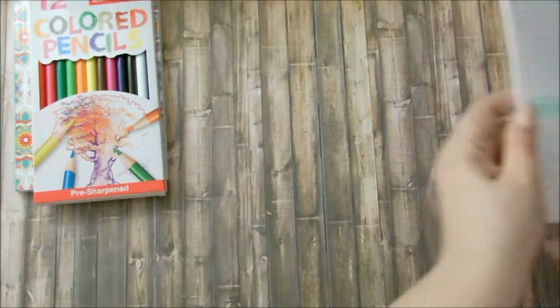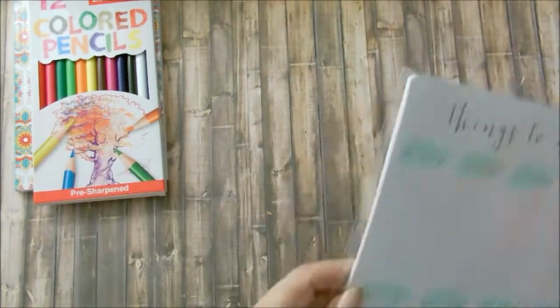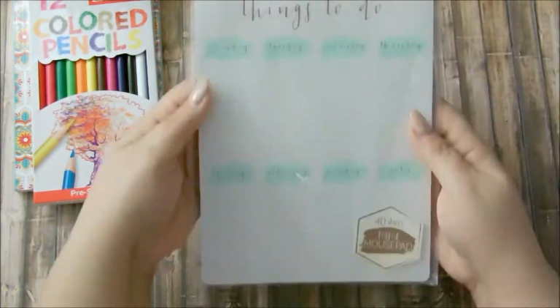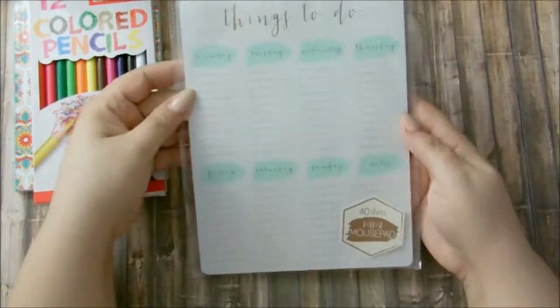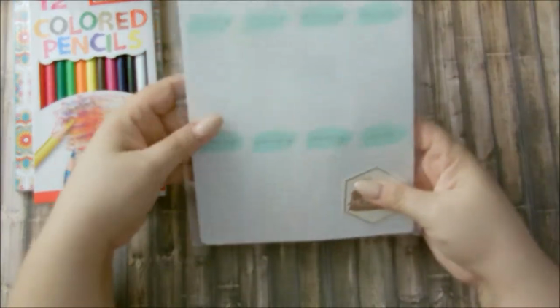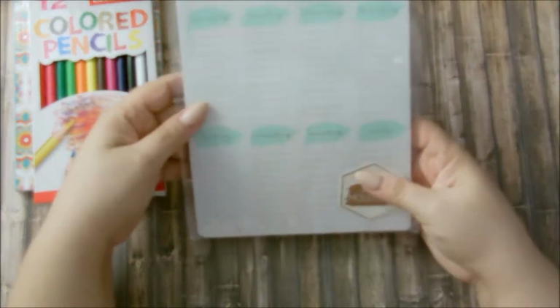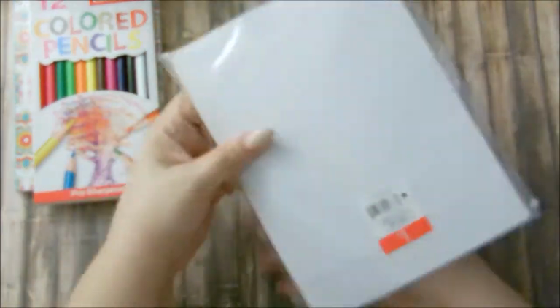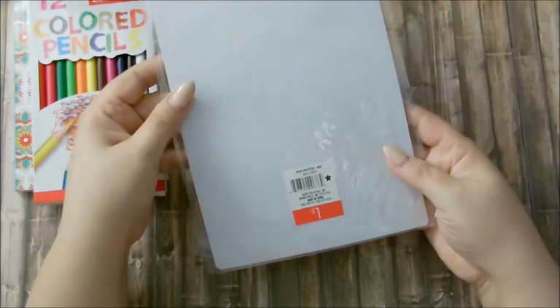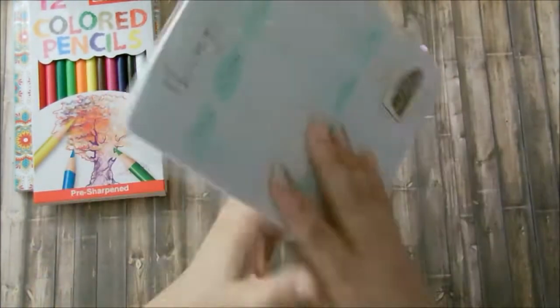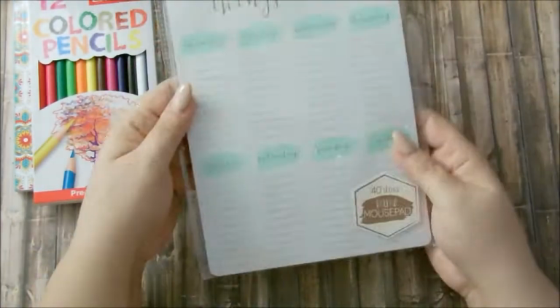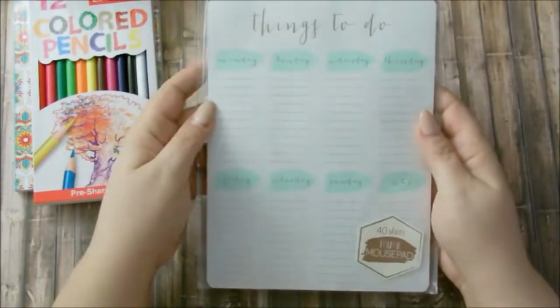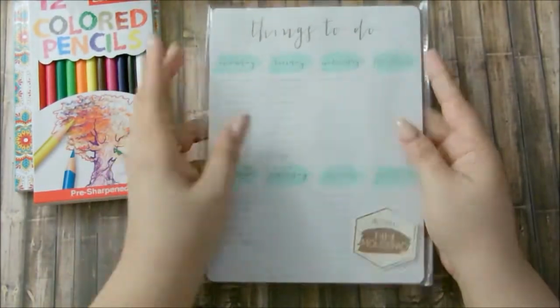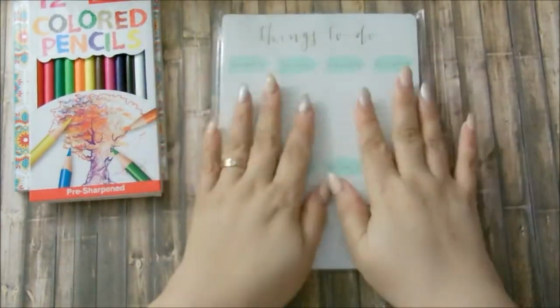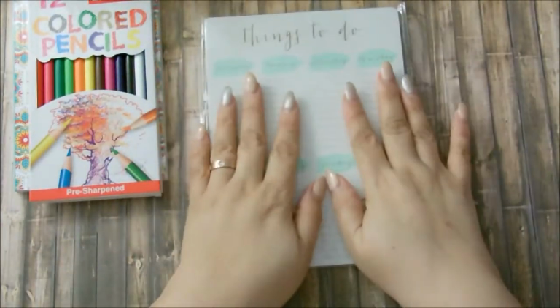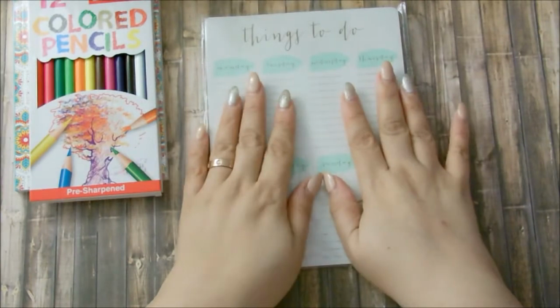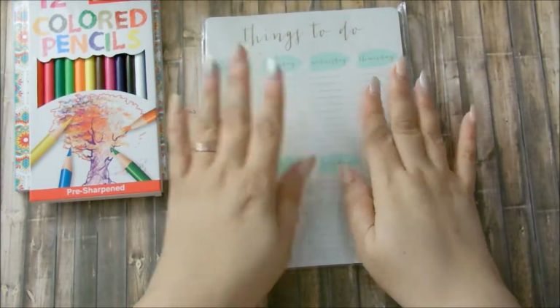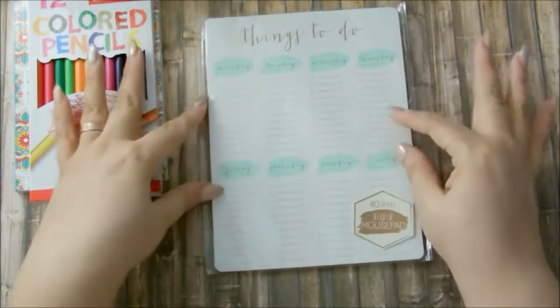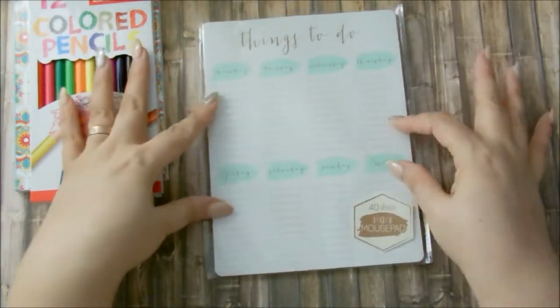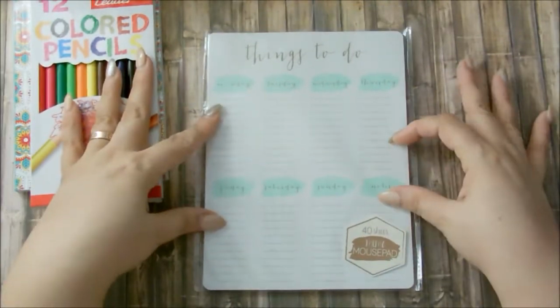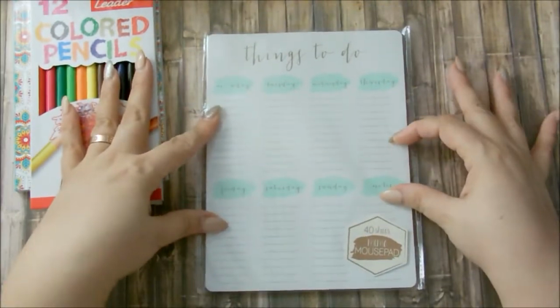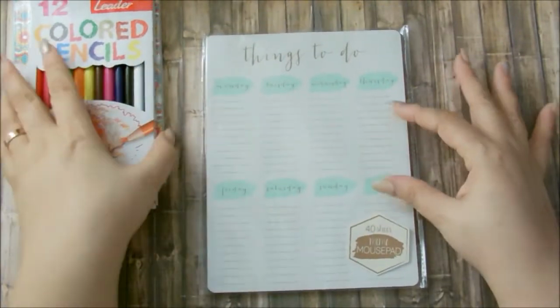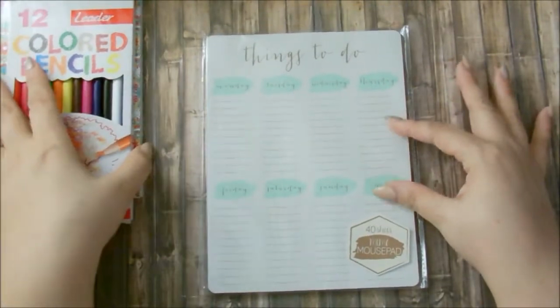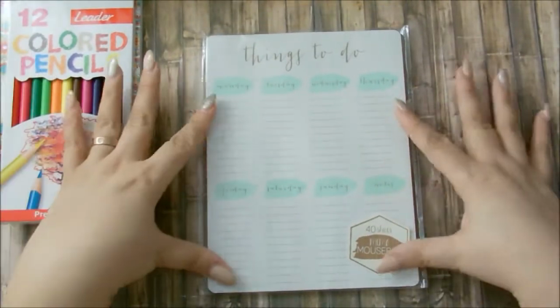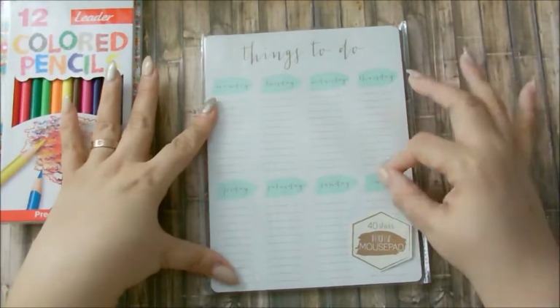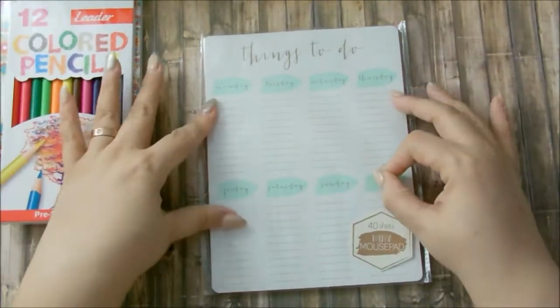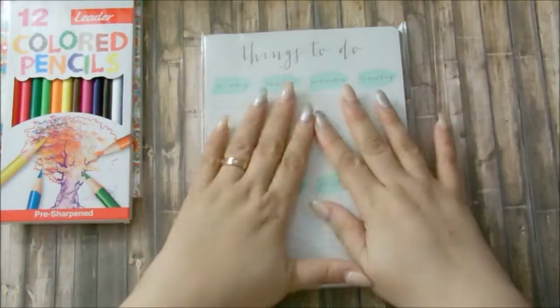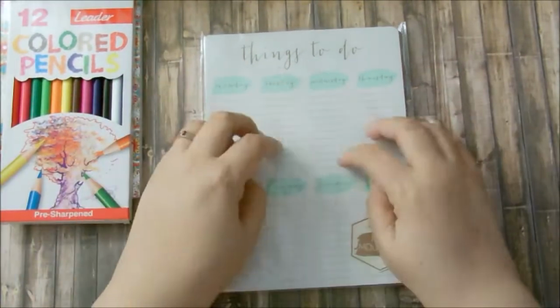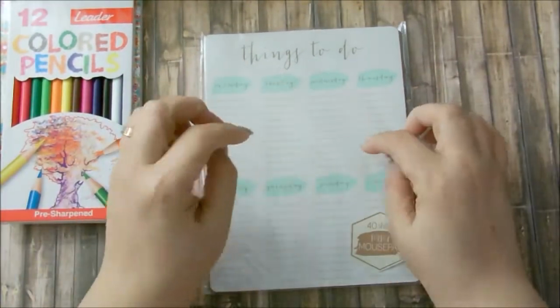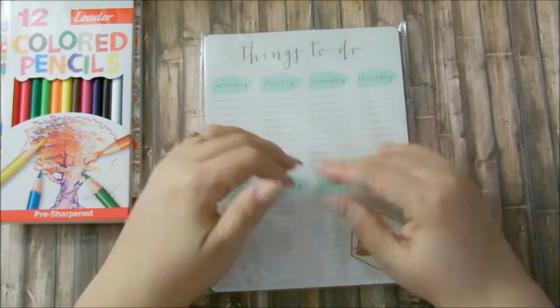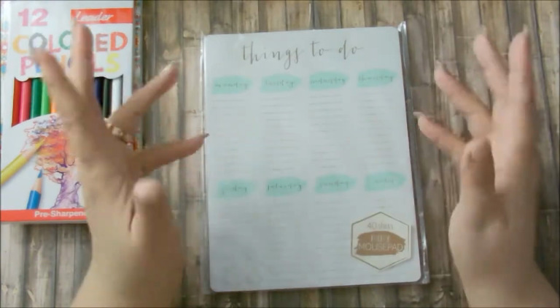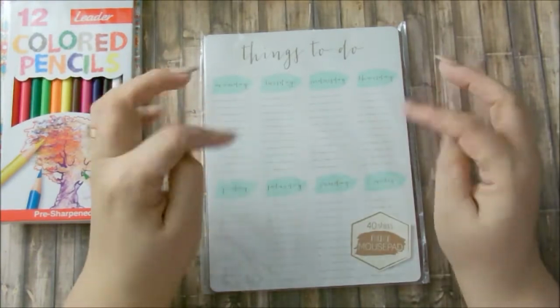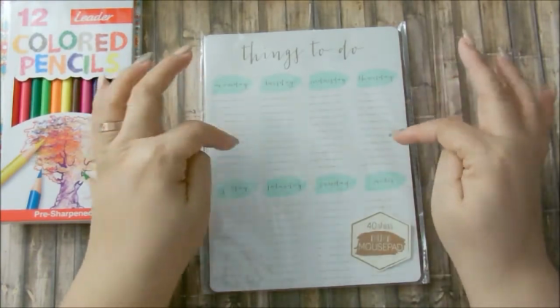The third item is a notepad from Target. I hoard these a lot — this is like my fifth one — so let's go ahead and share the love. It's perfect for jotting down pre-planning notes.